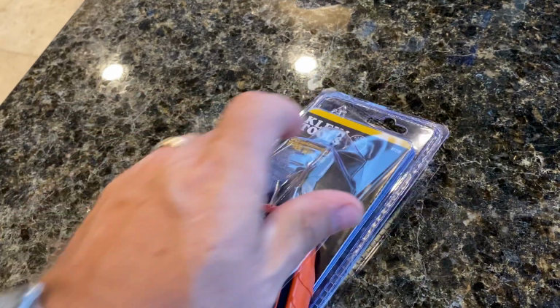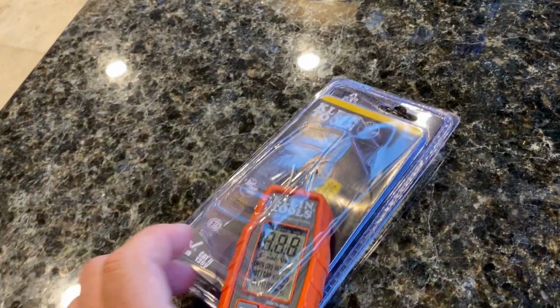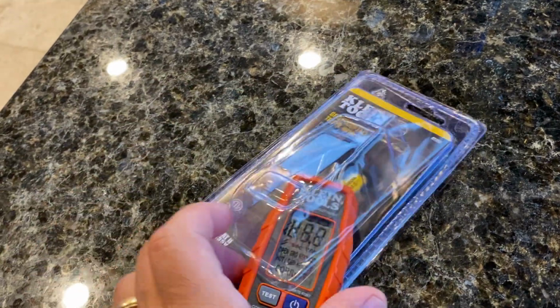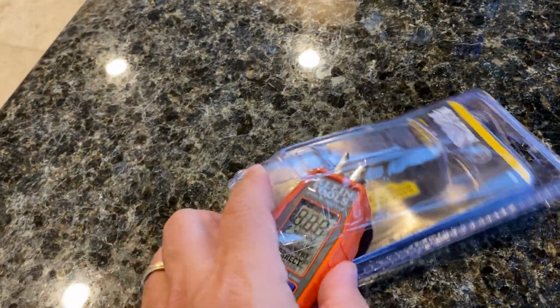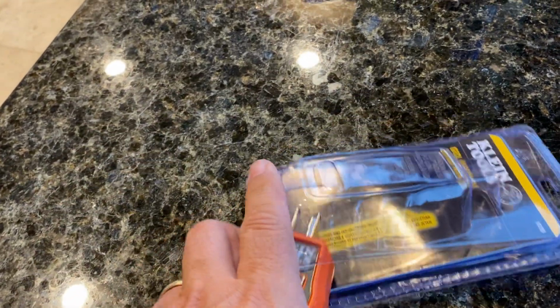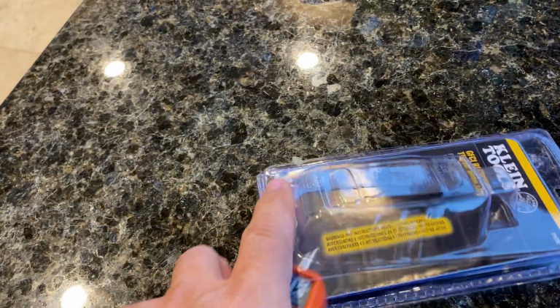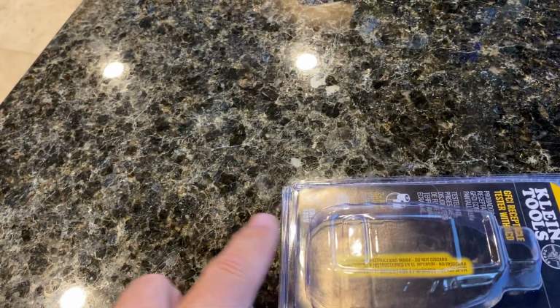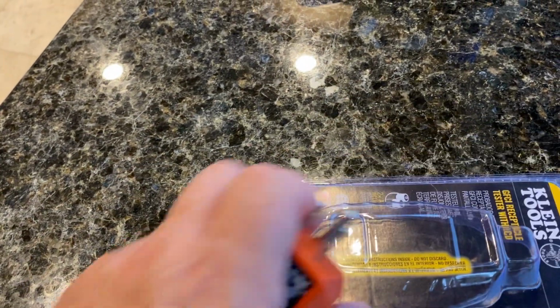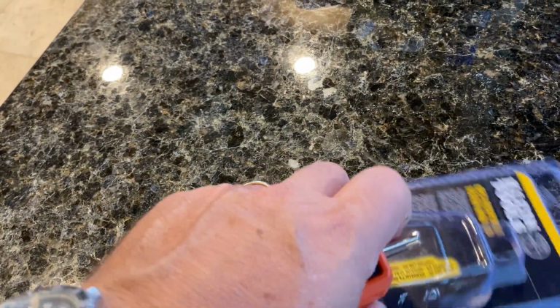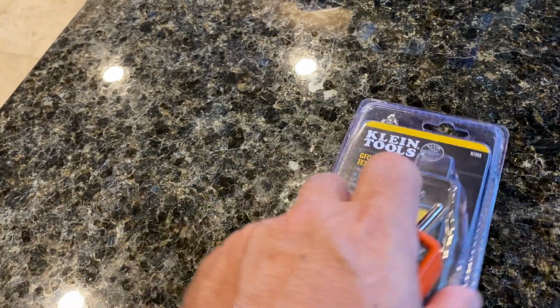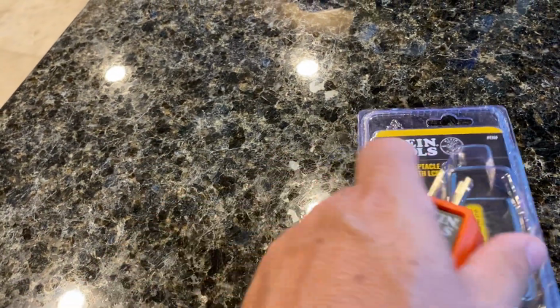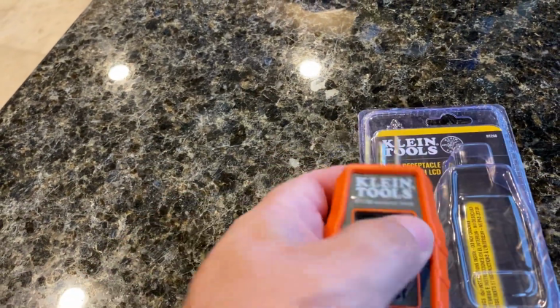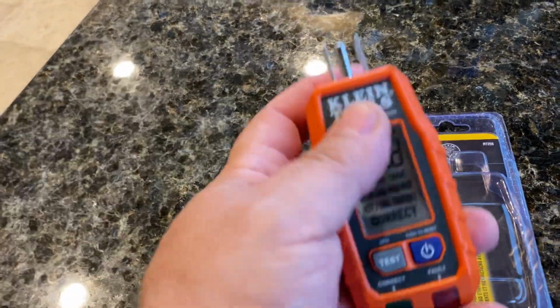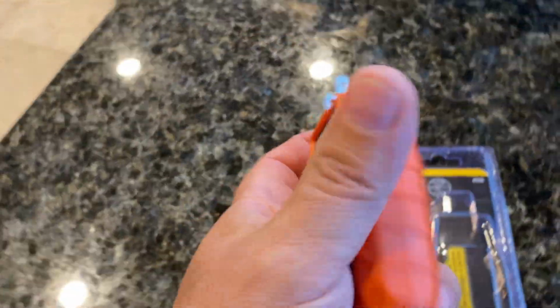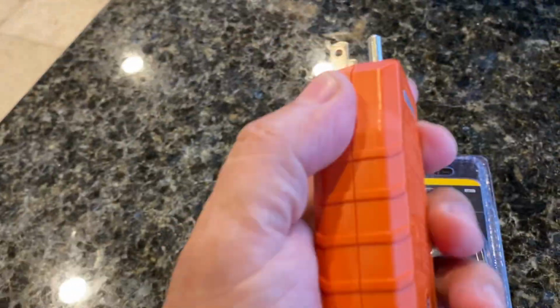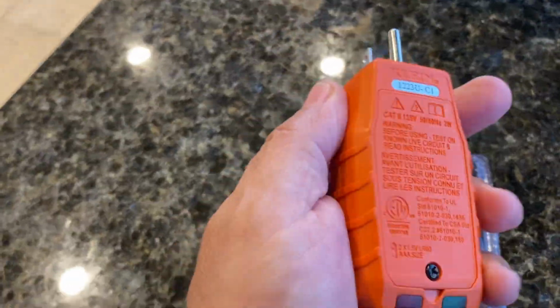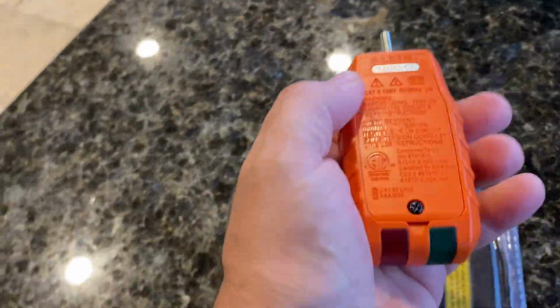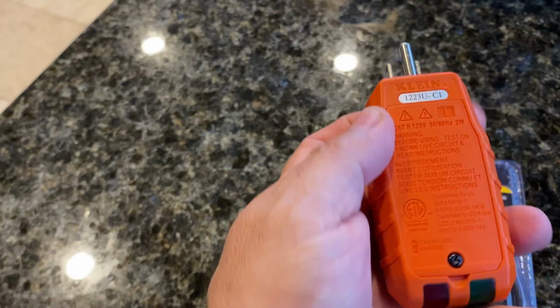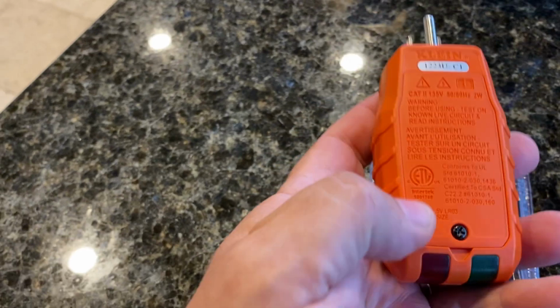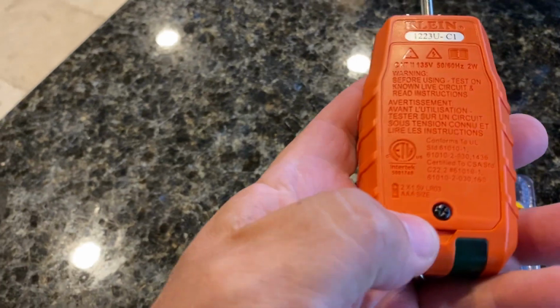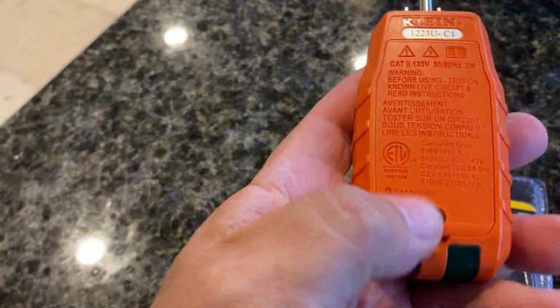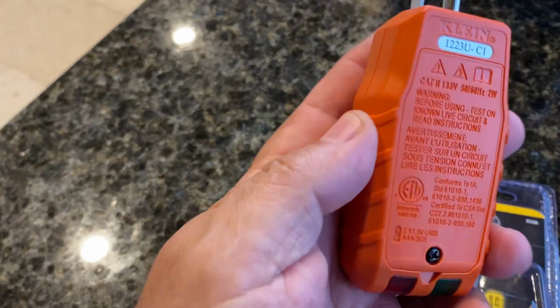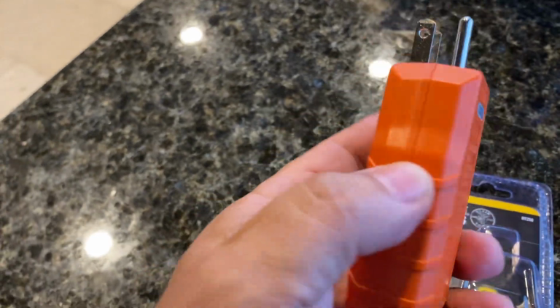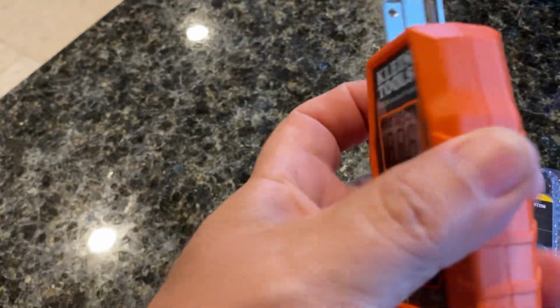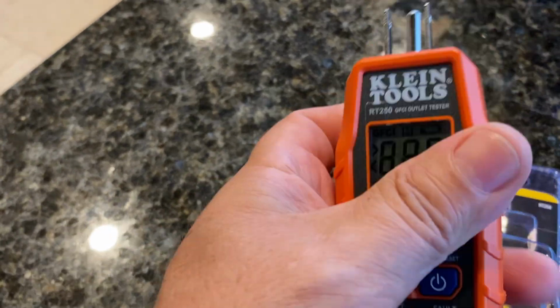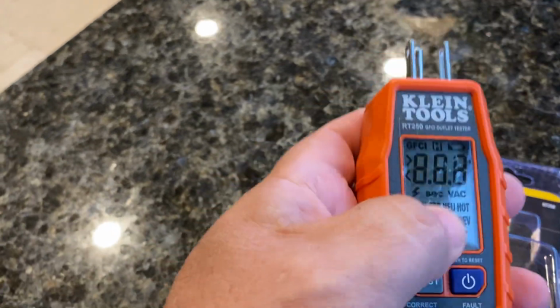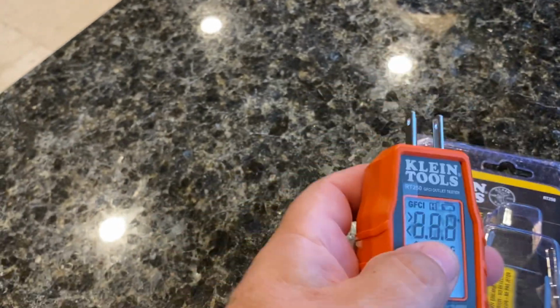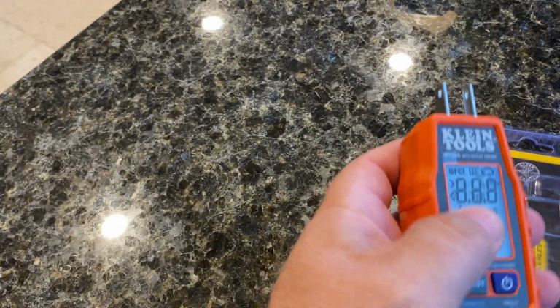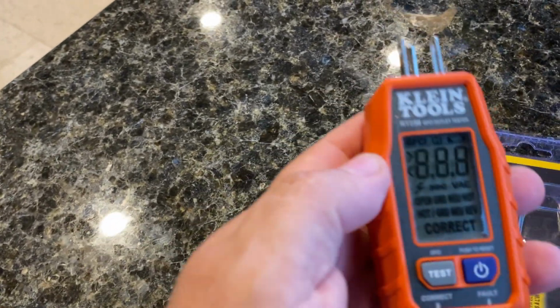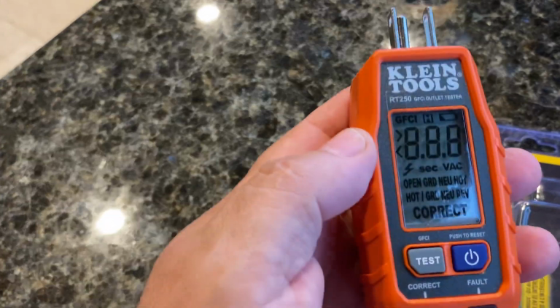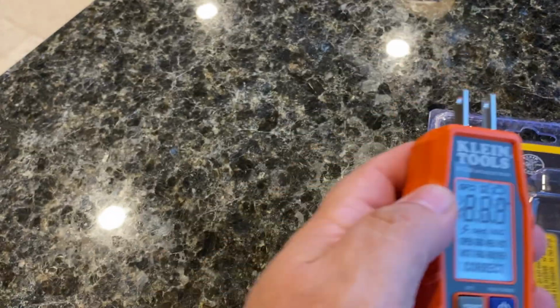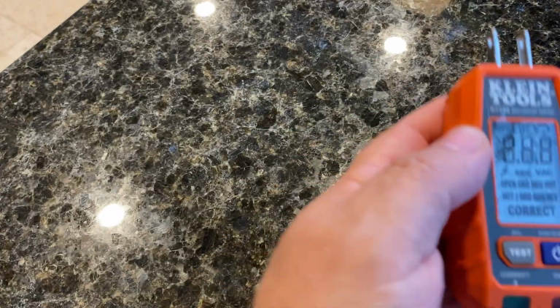This comes with the batteries you need to put in. You just remove this screw in the back here and put the two batteries in — it takes a couple of double A's.